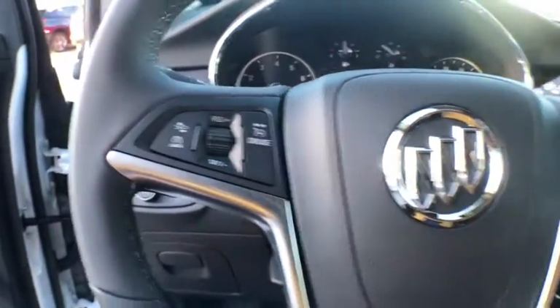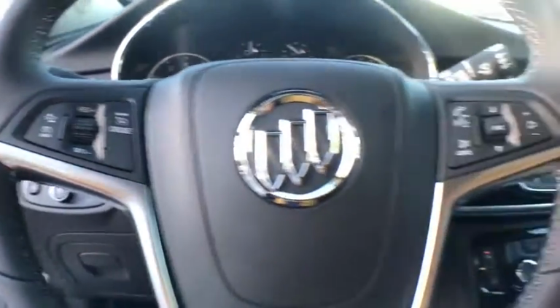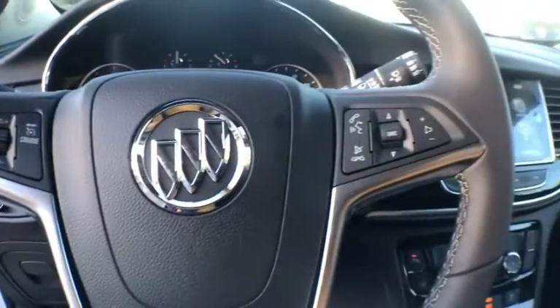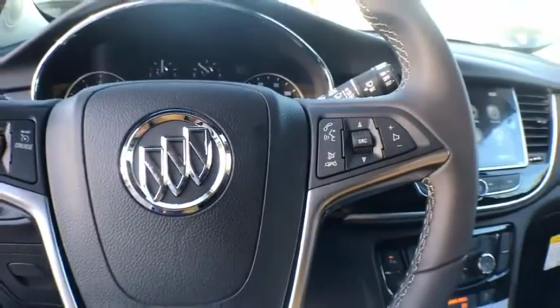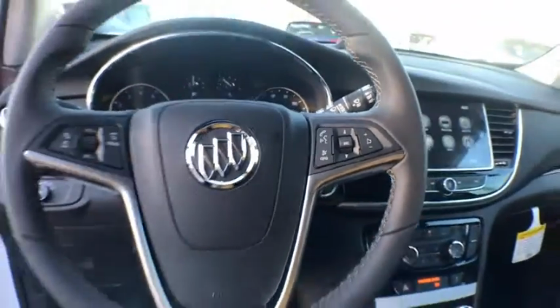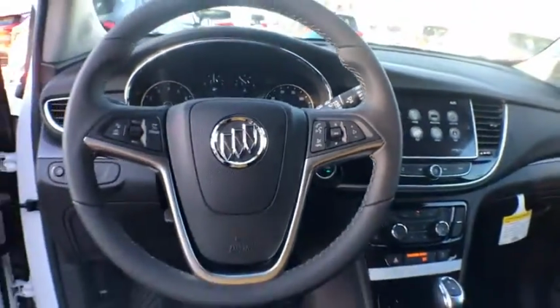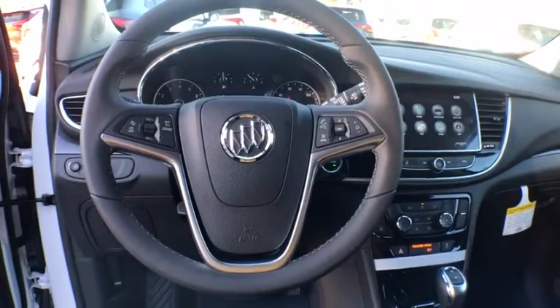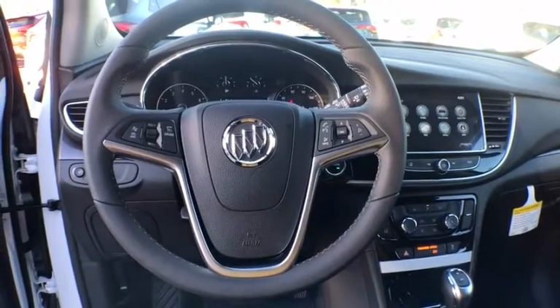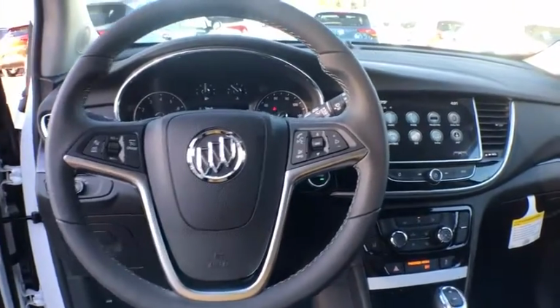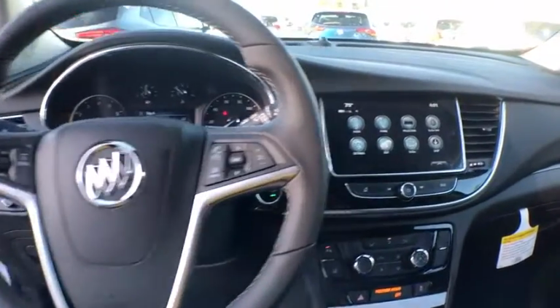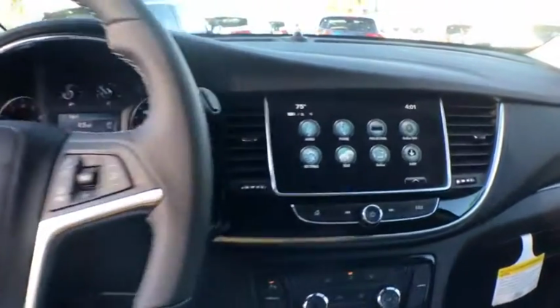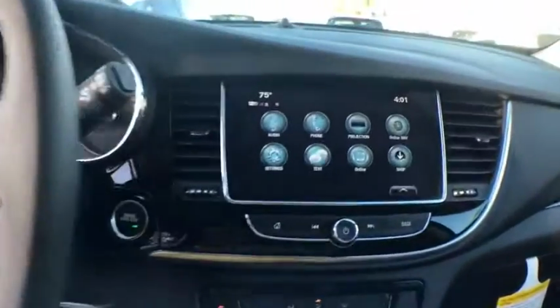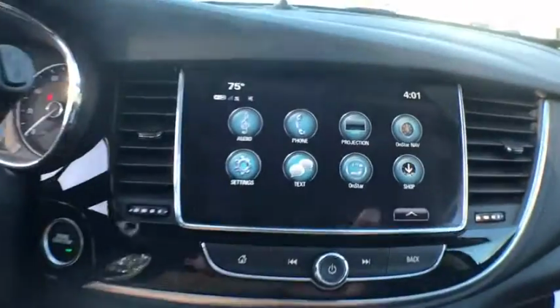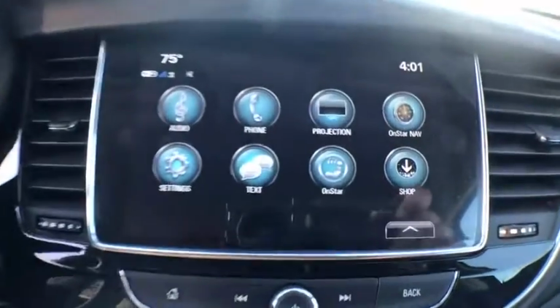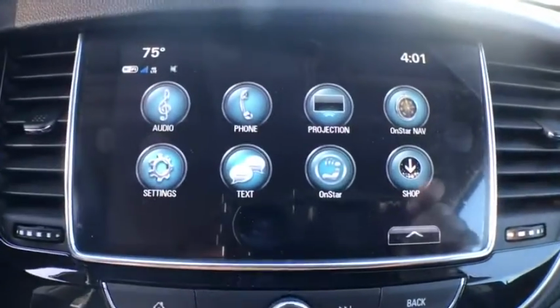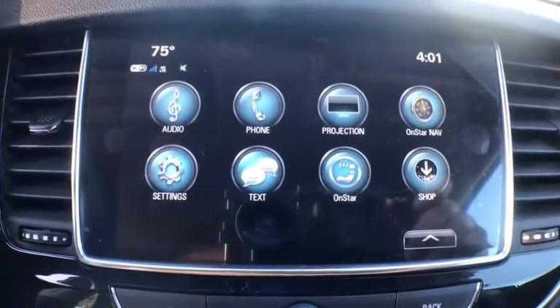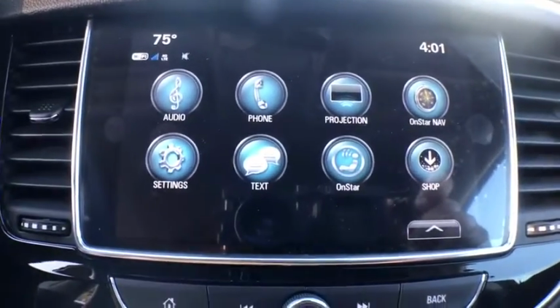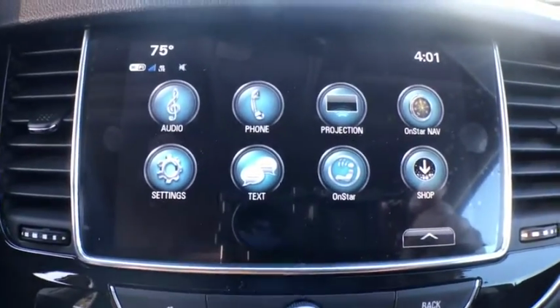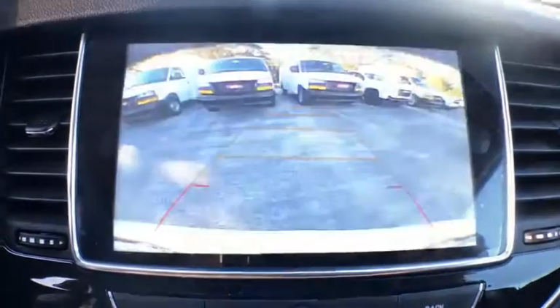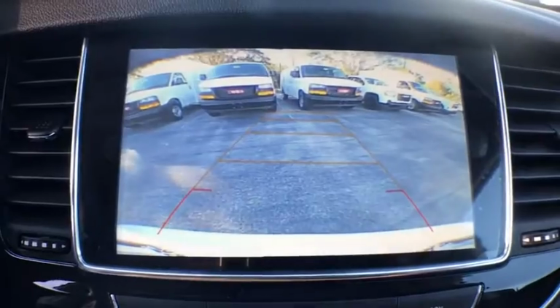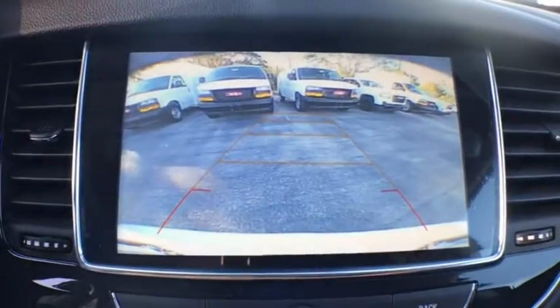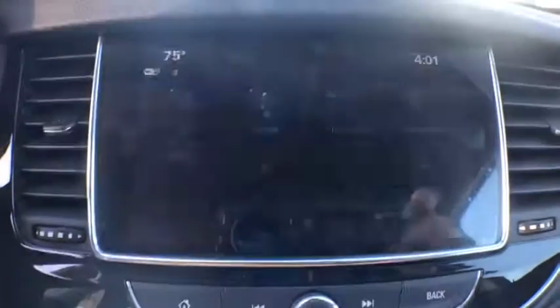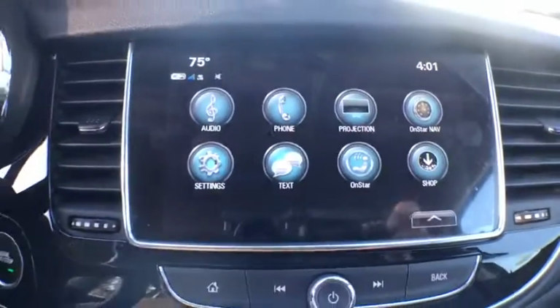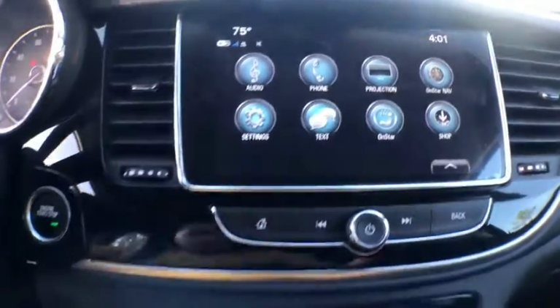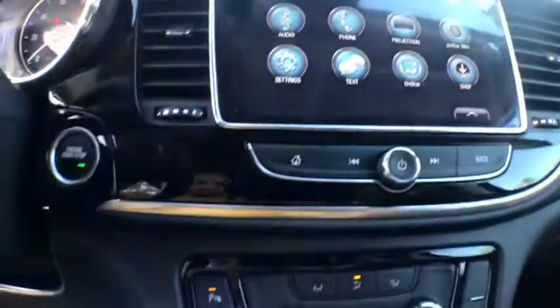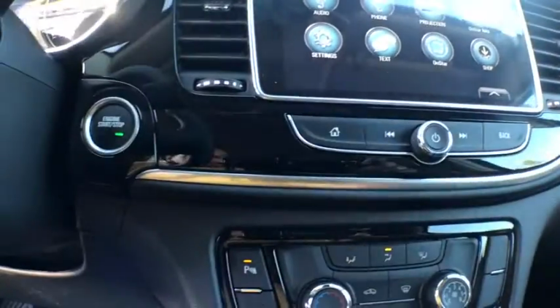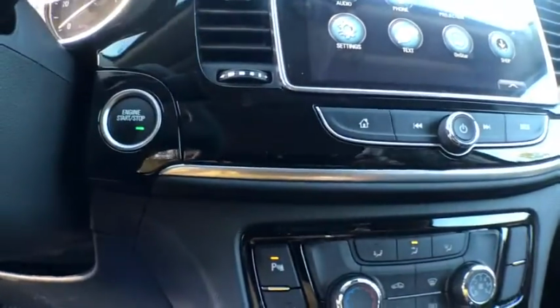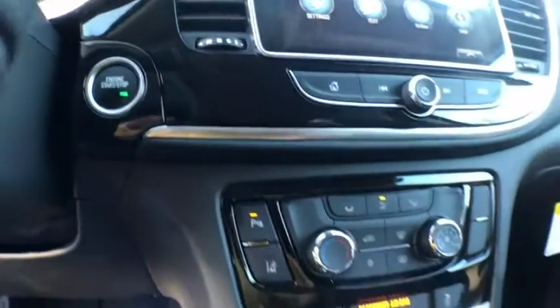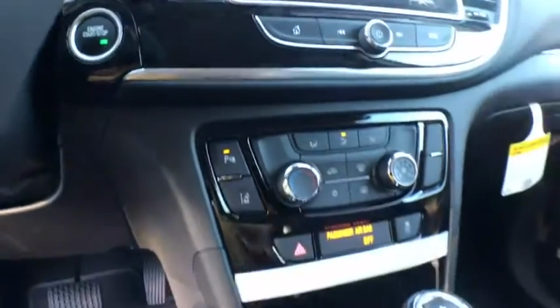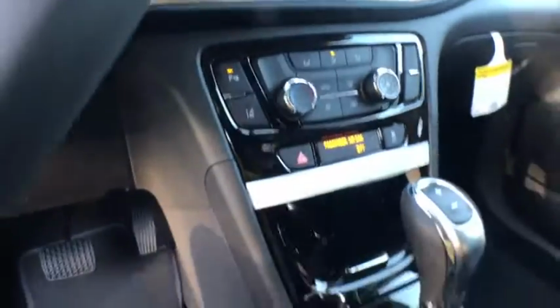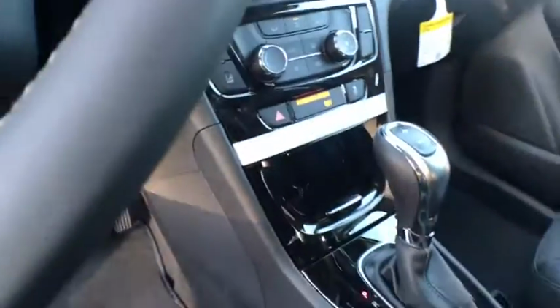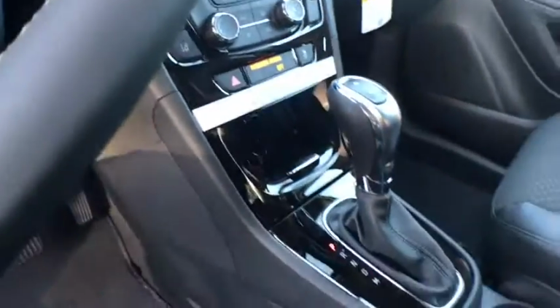Additional features include rear window defroster, power windows, compass, security system, trip computer, electronic stability control, auxiliary power outlet, remote keyless entry, brake assist, panic alarm, and tachometer.